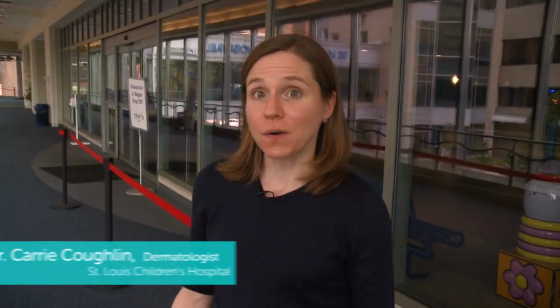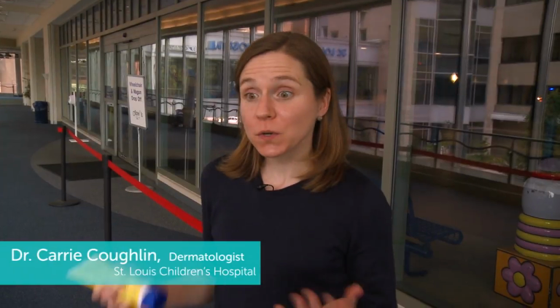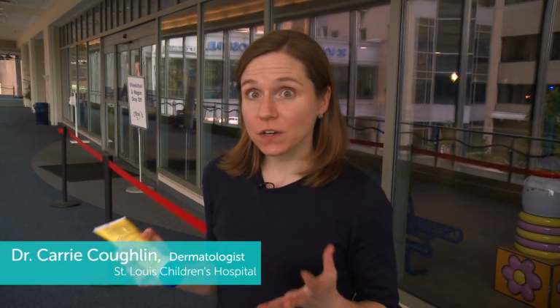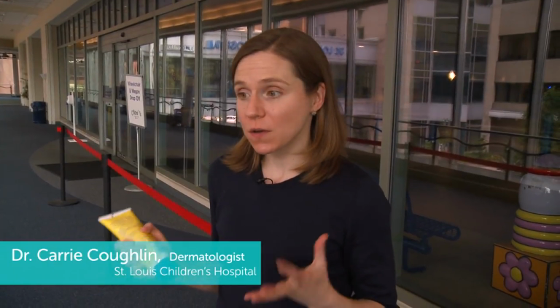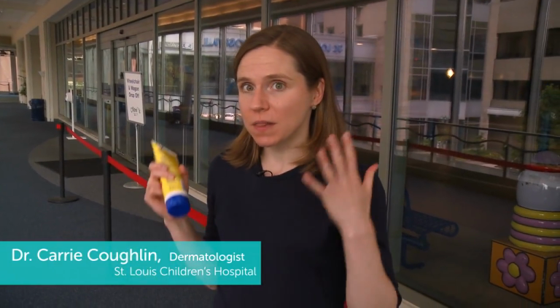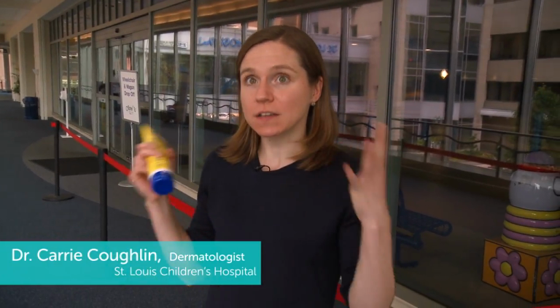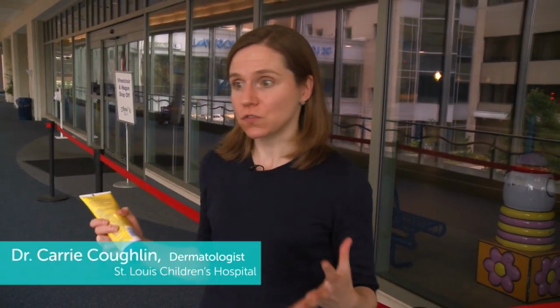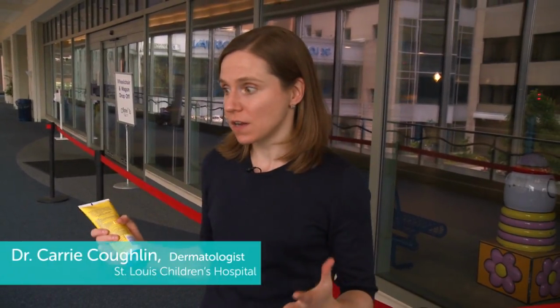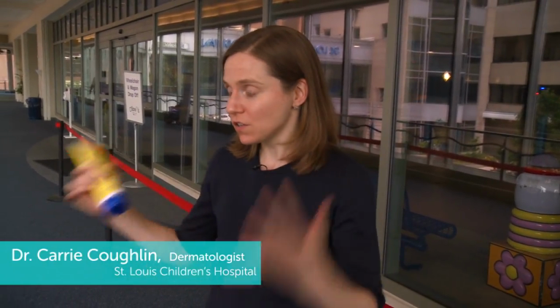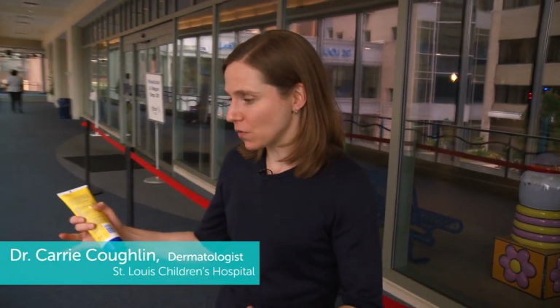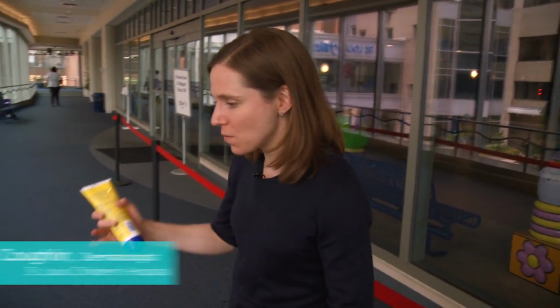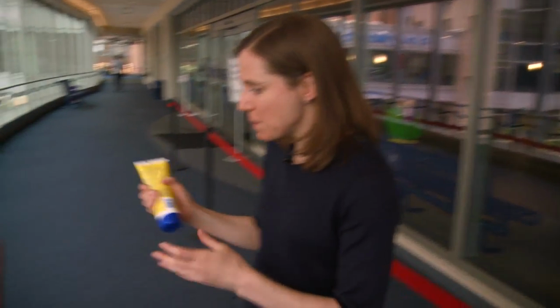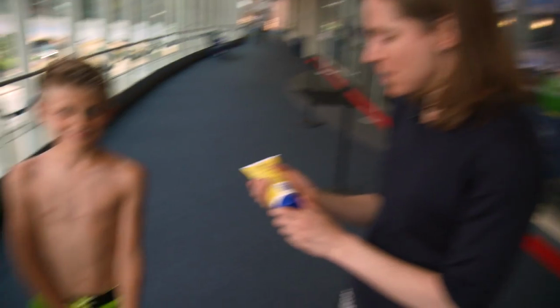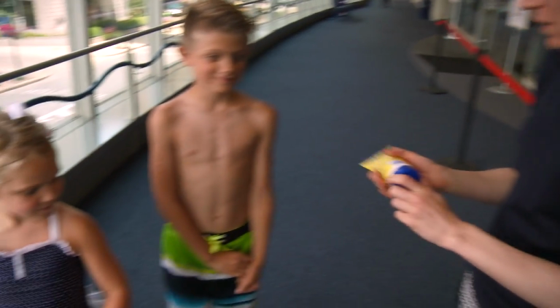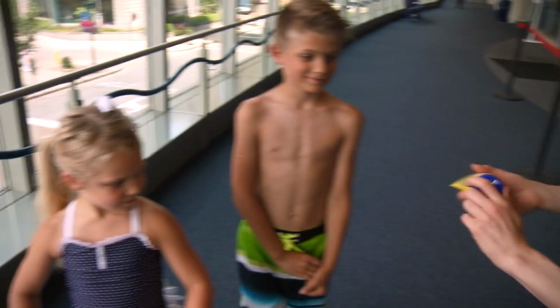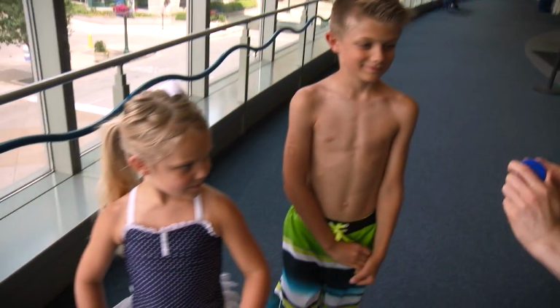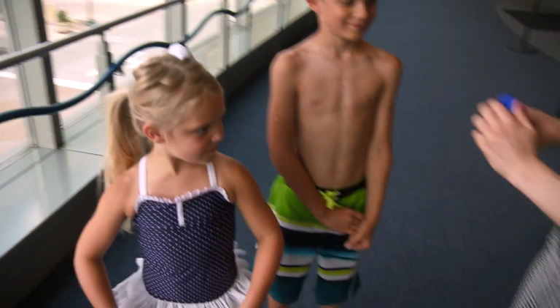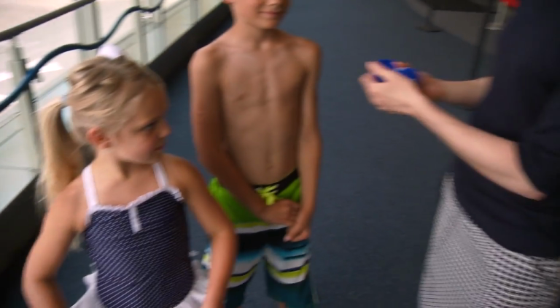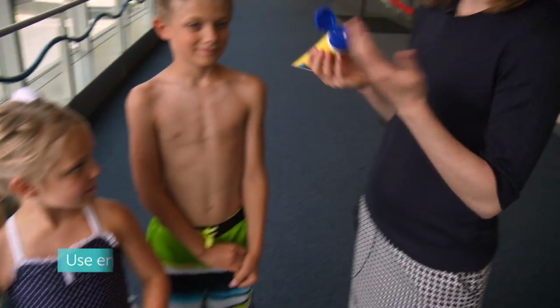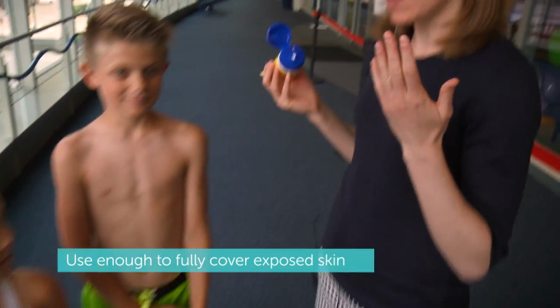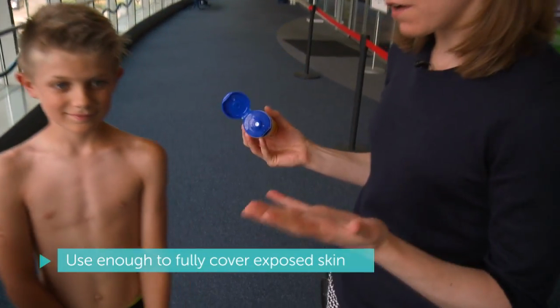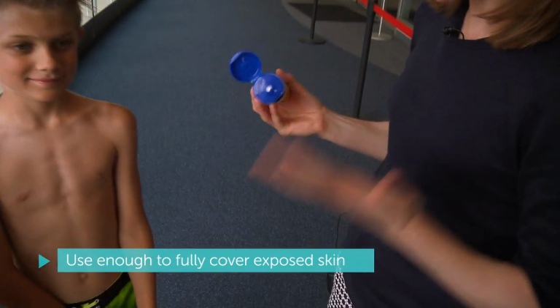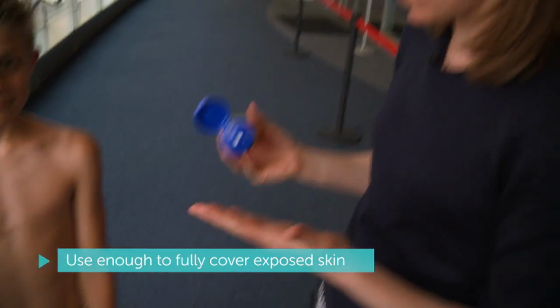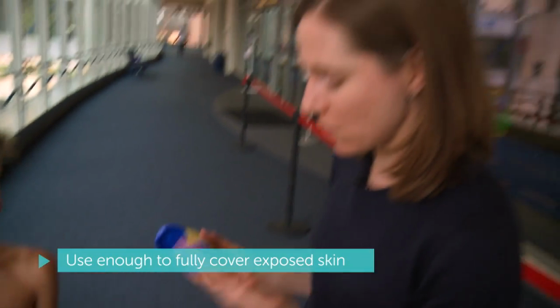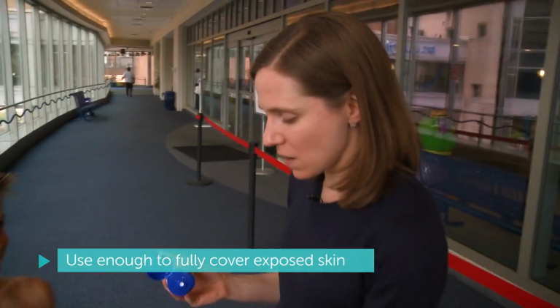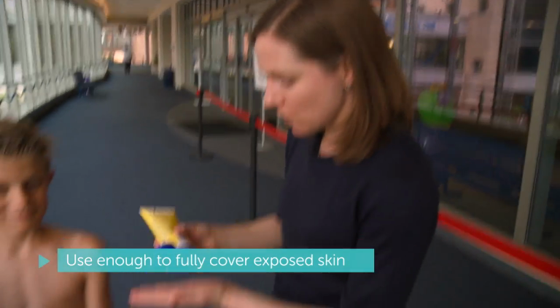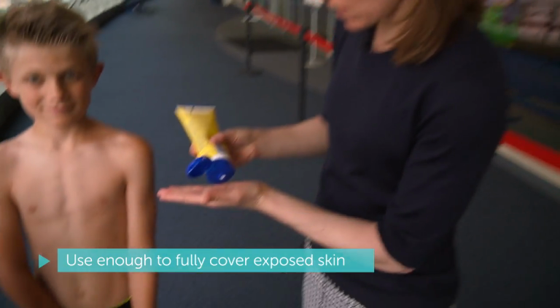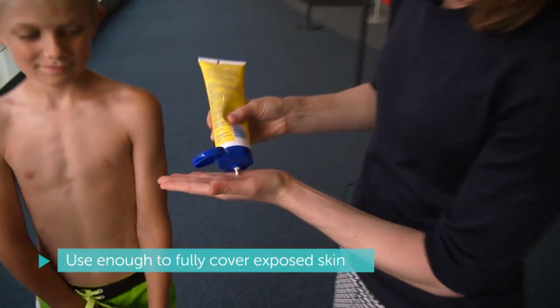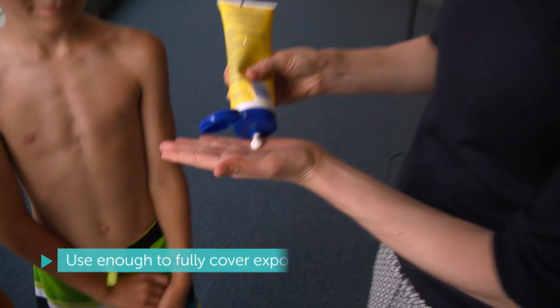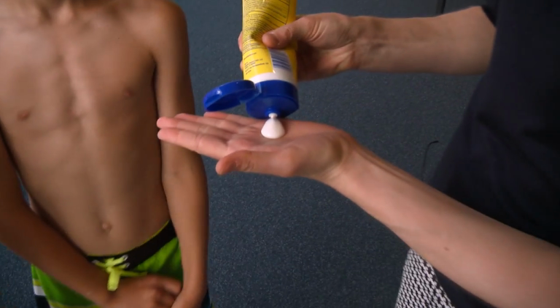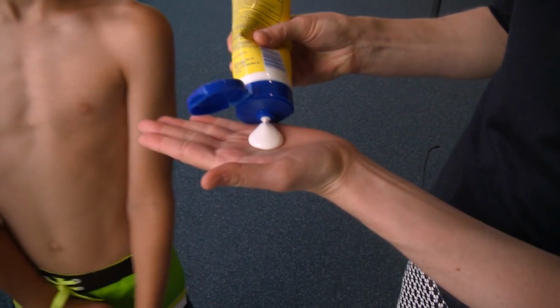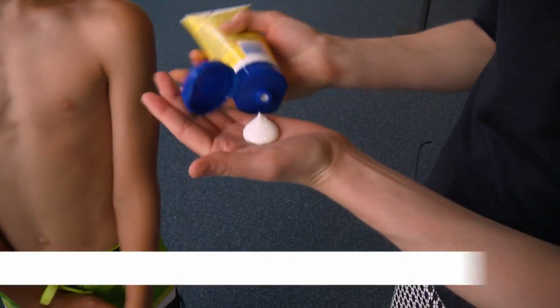We're going to start out today with applying sunscreen to children. One of the main things to think about when you do that is to use enough to actually cover their skin, so we're going to squeeze out a good amount here.